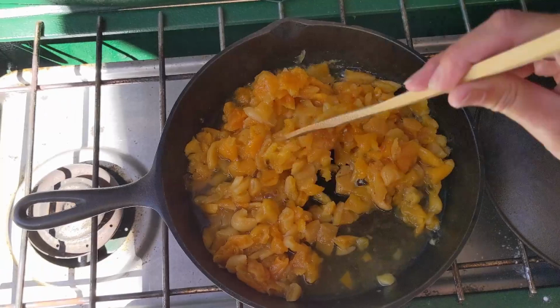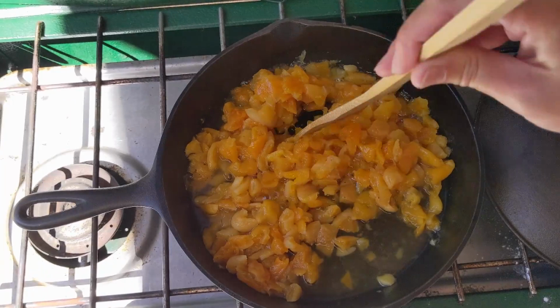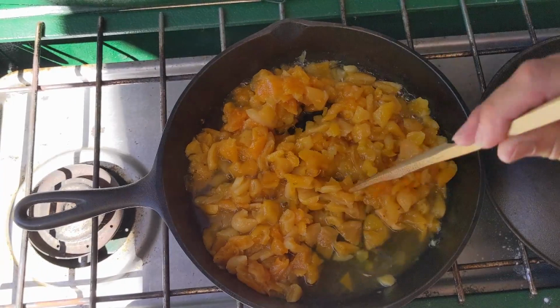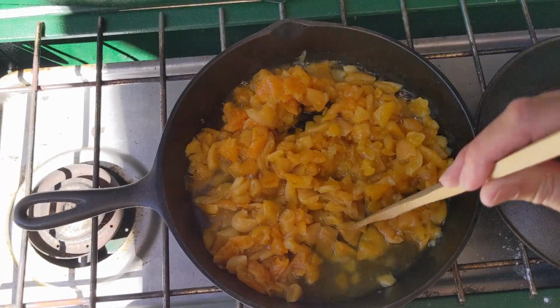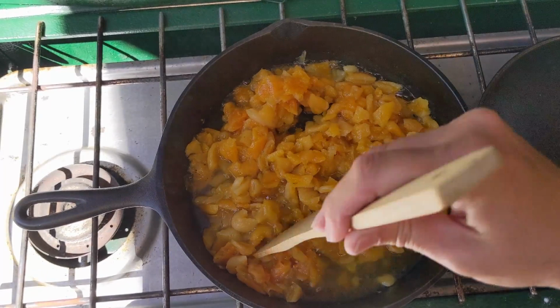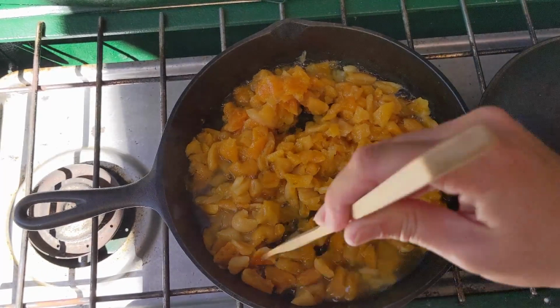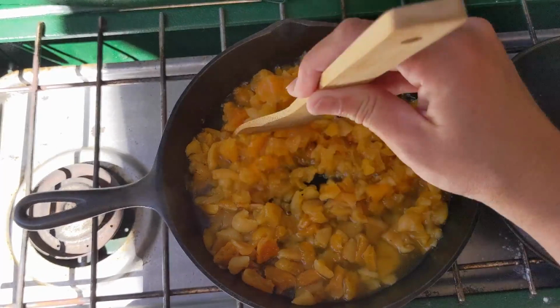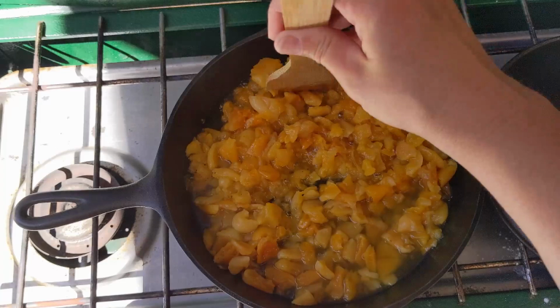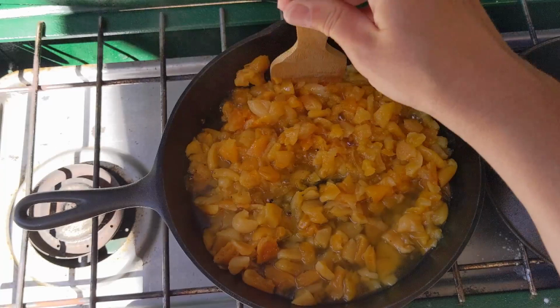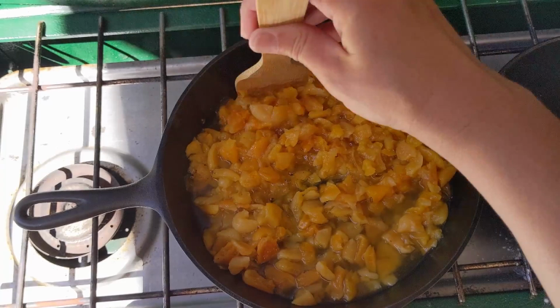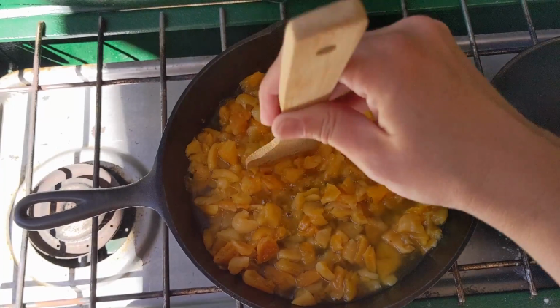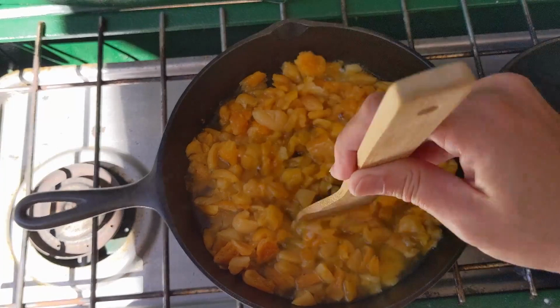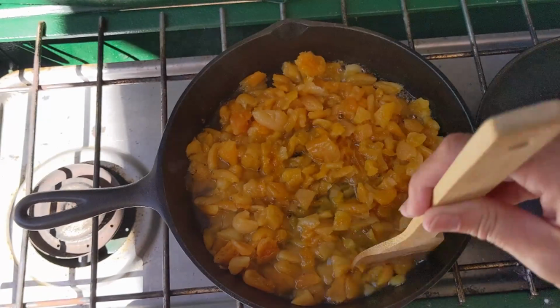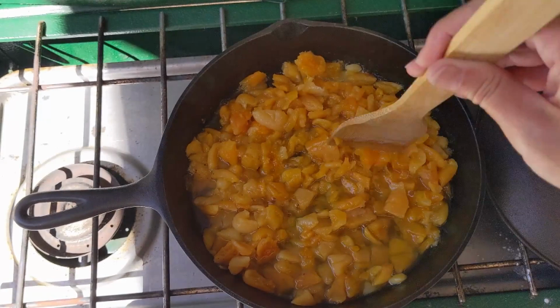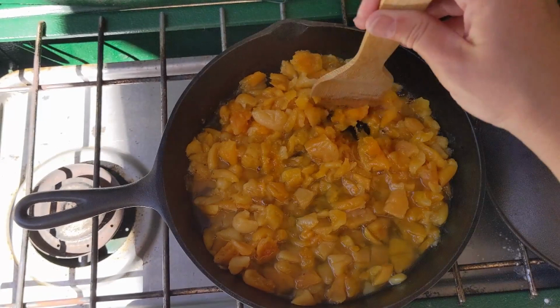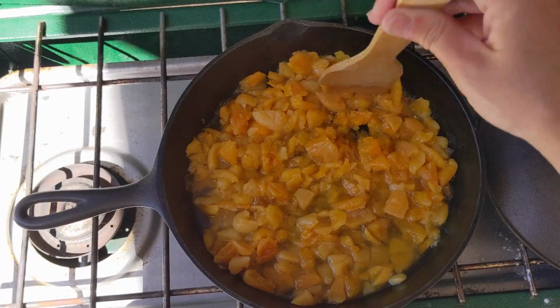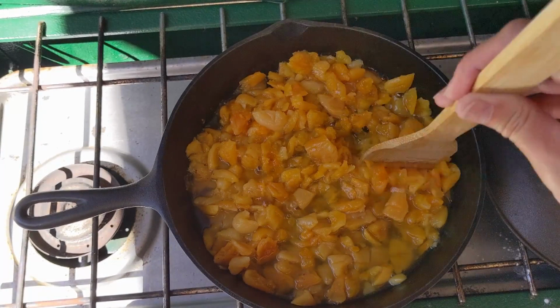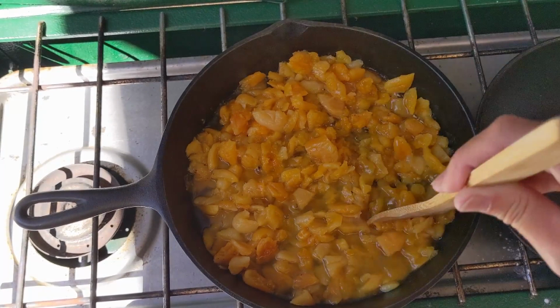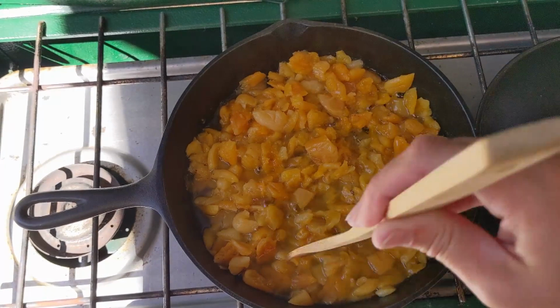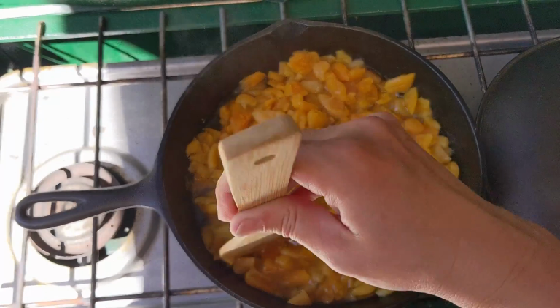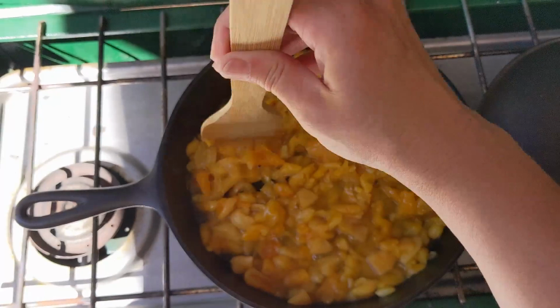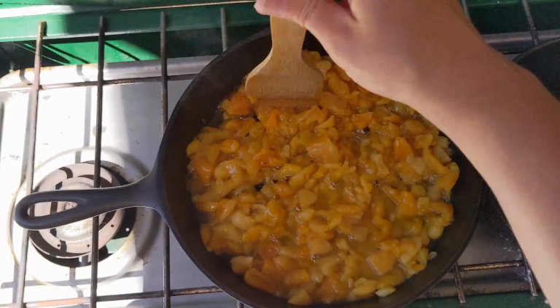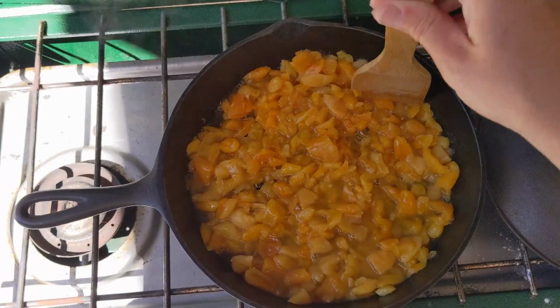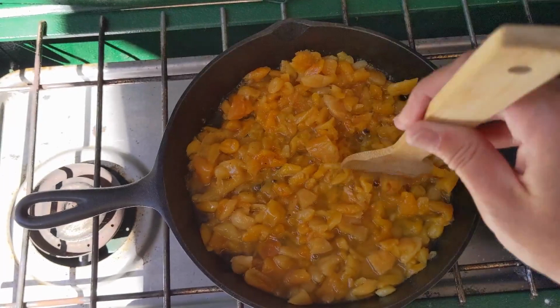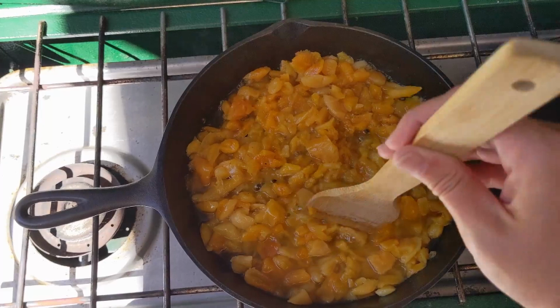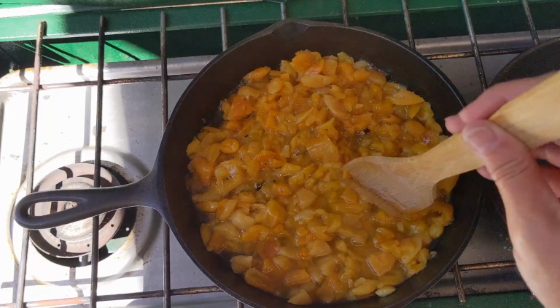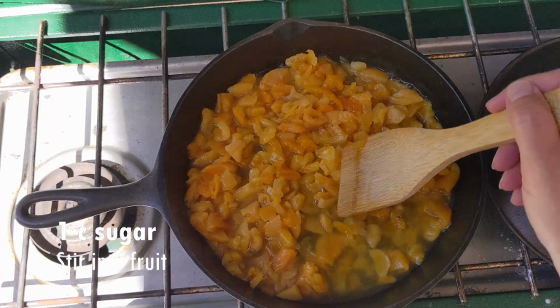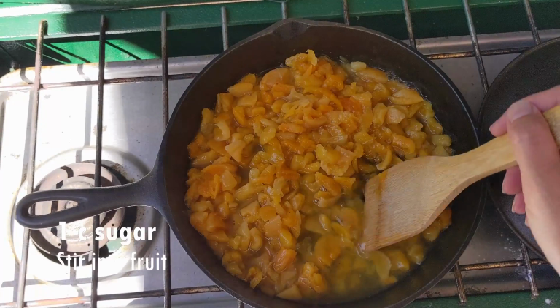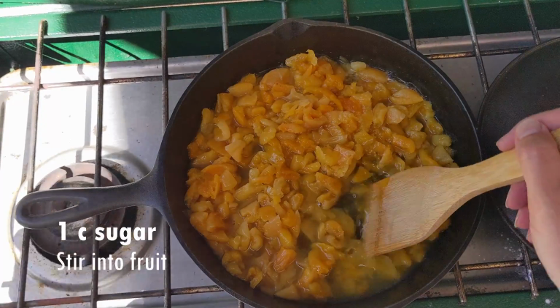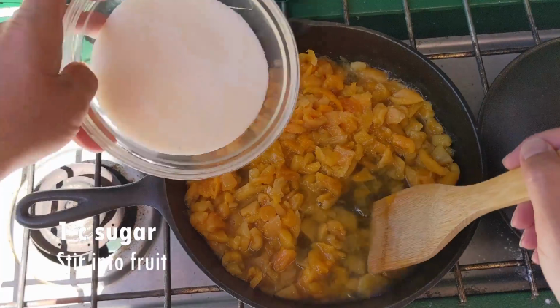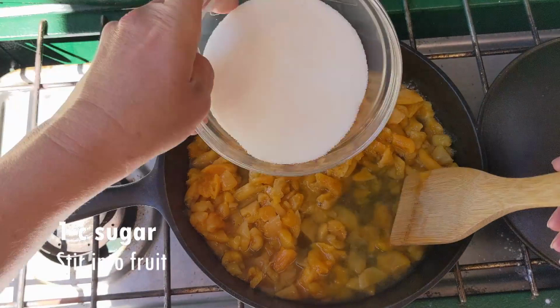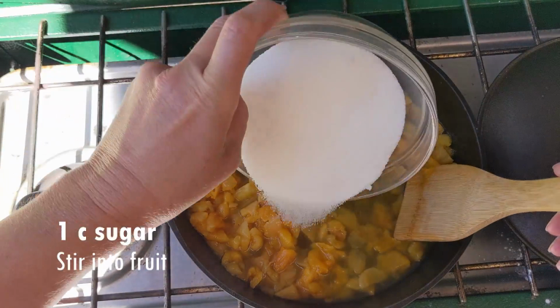Apricots have been cooking for about 20 minutes. Chopped them up a little bit. Now I'll add a cup of sugar.